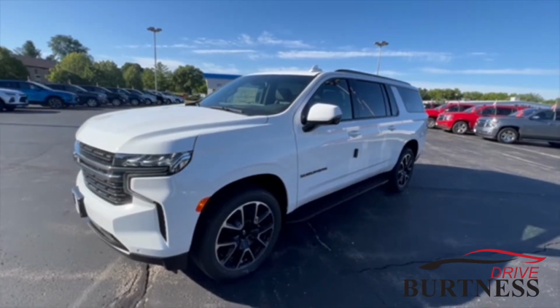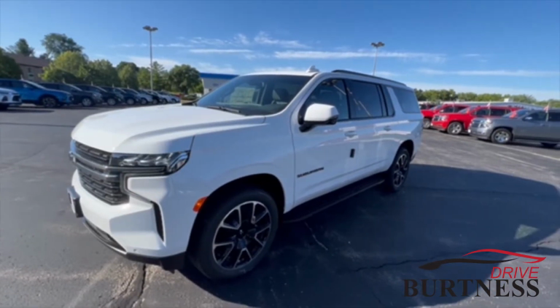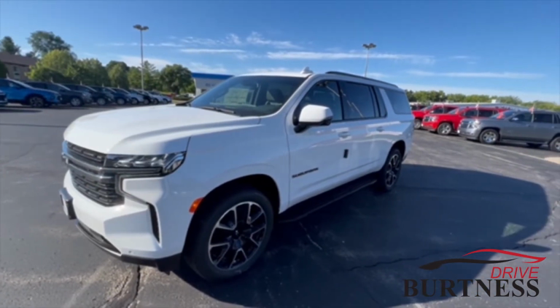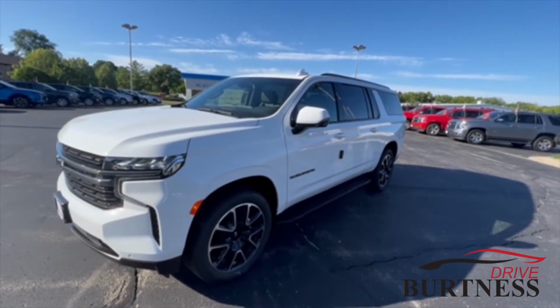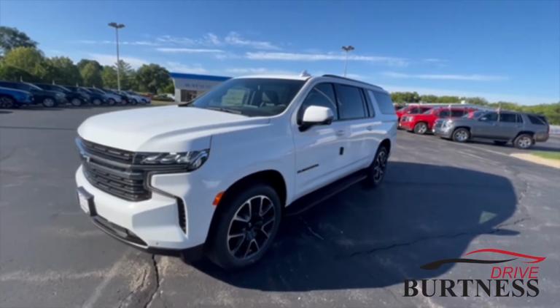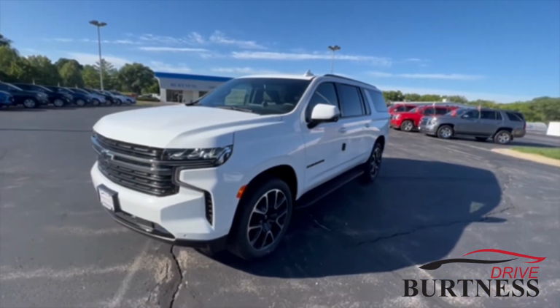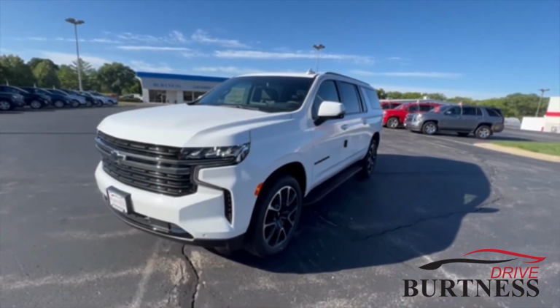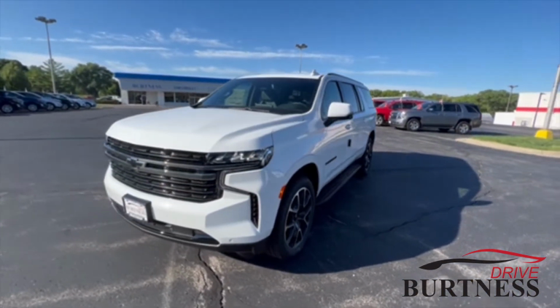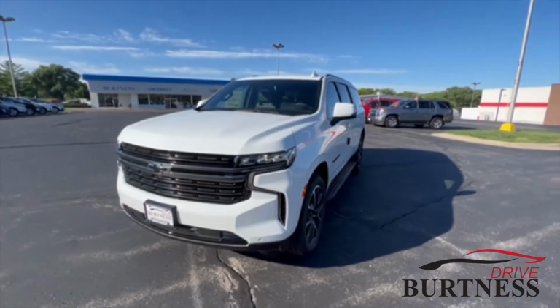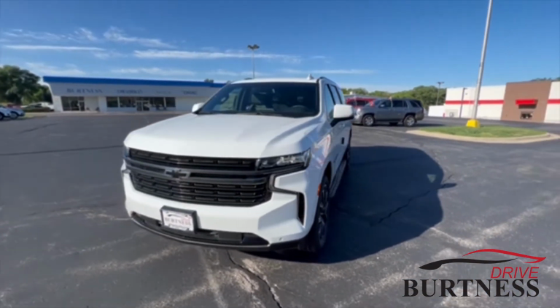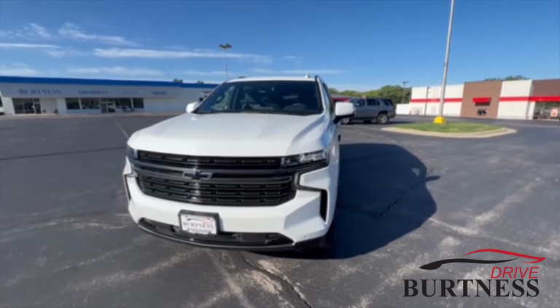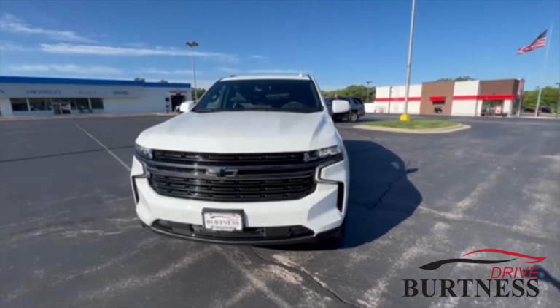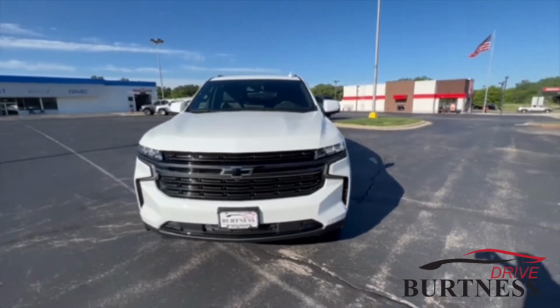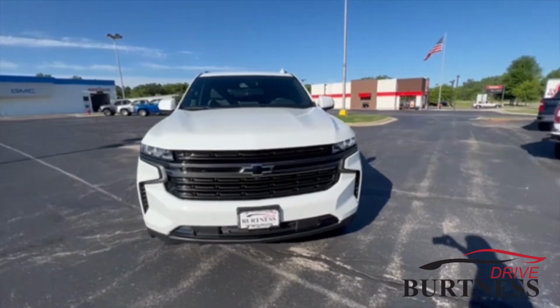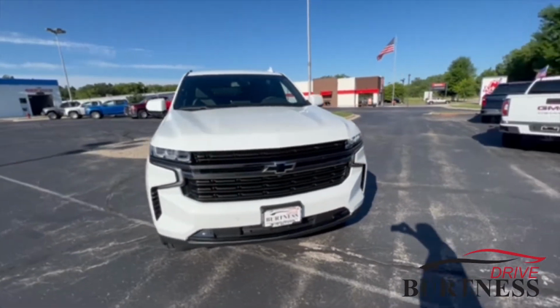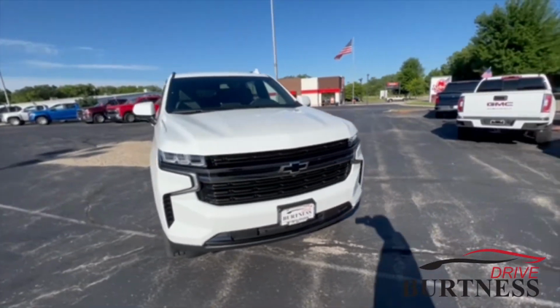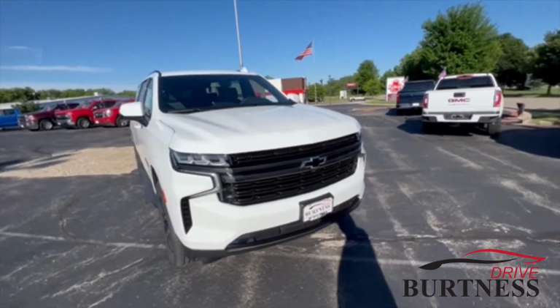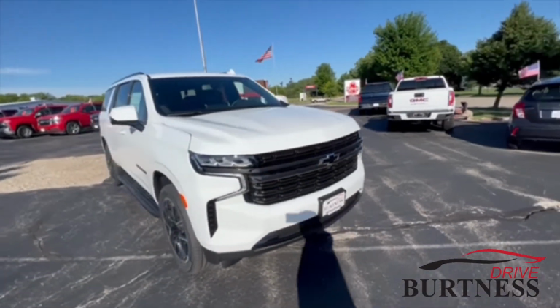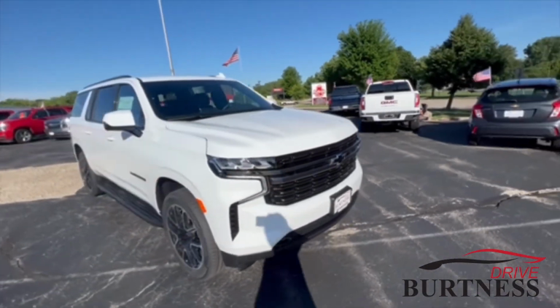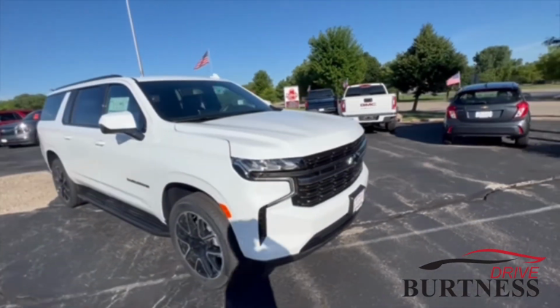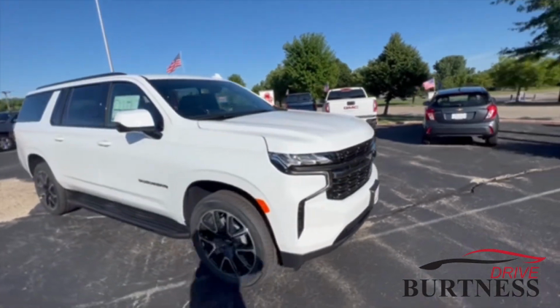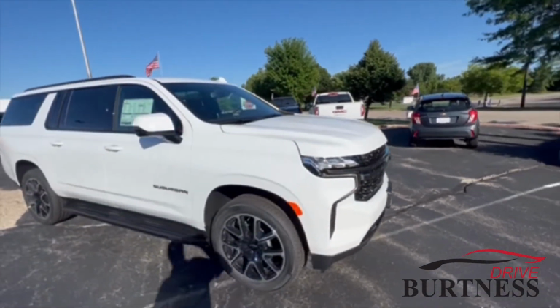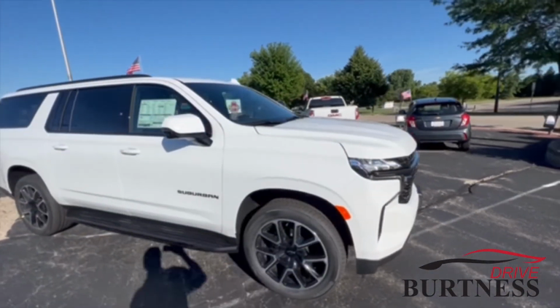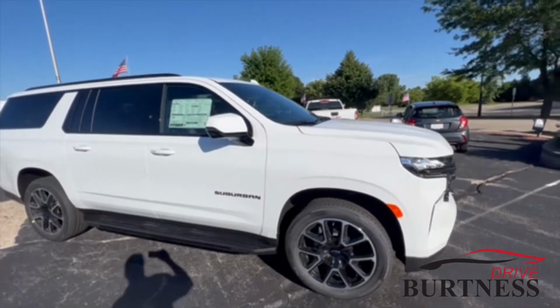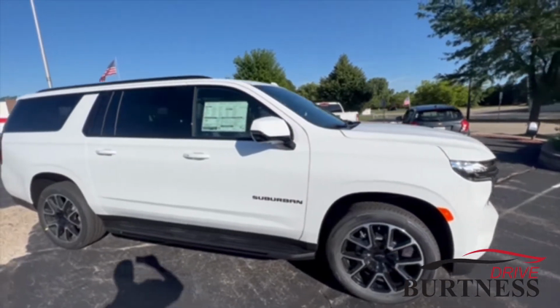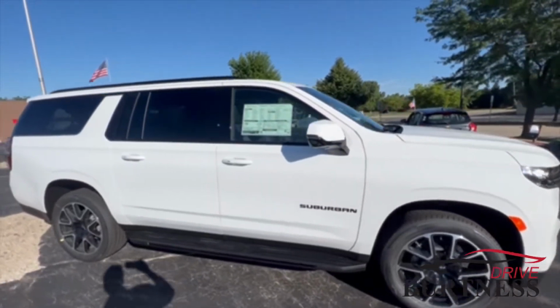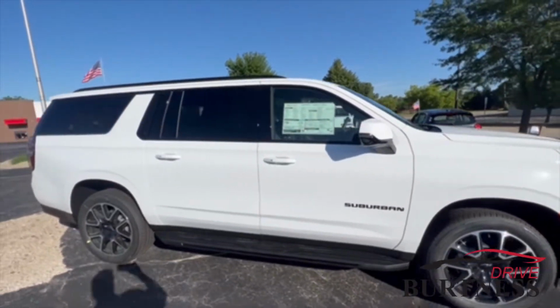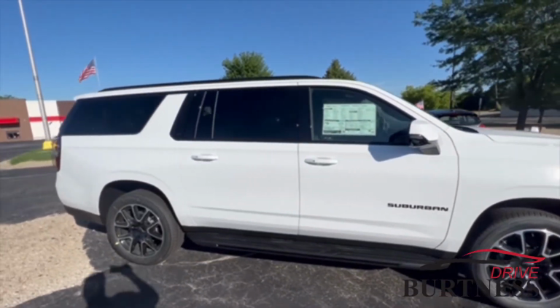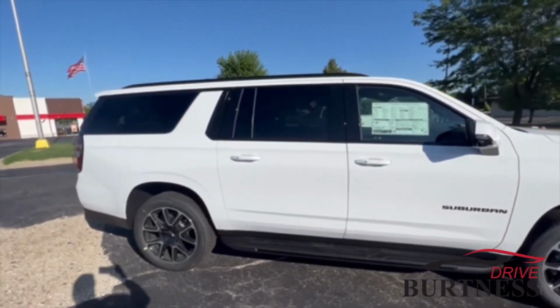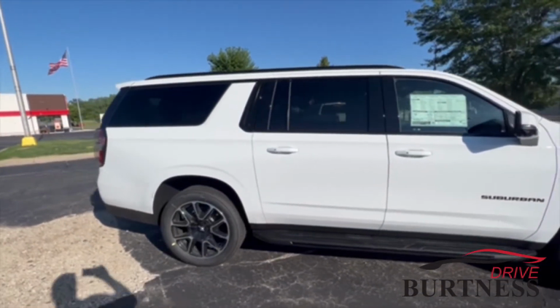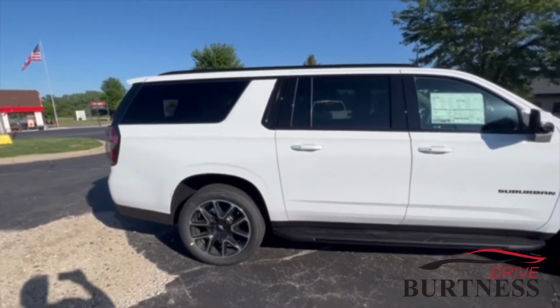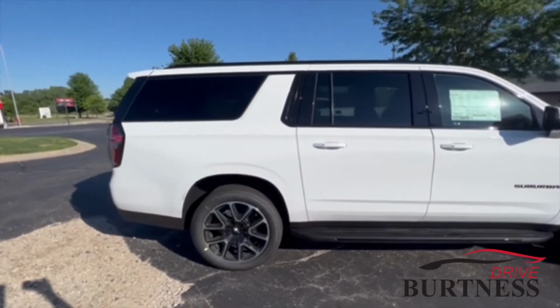Hi Michael, this is Brad with Burtness Chevy Buick GMC in Whitewater, doing a quick walk-around video for you of the 2022 Chevy Suburban. This is the RST model, which gives you the 22-inch wheels.